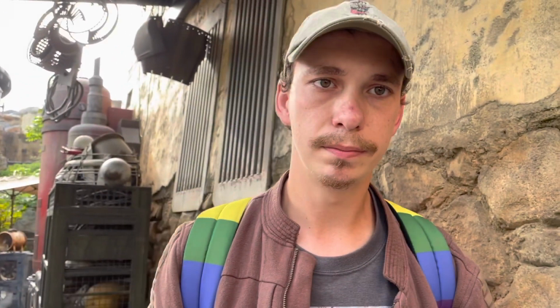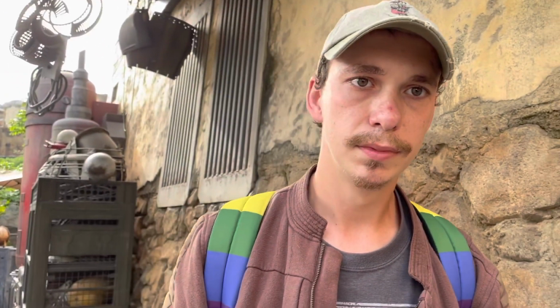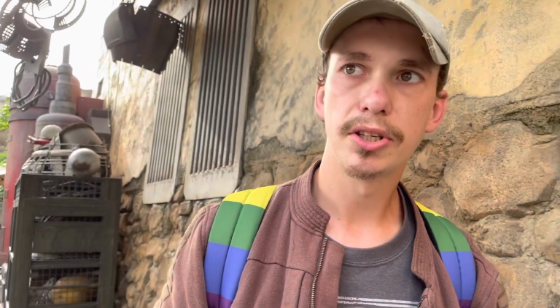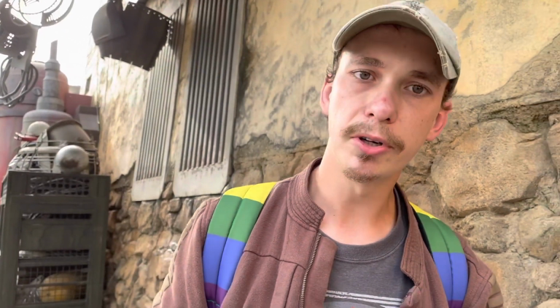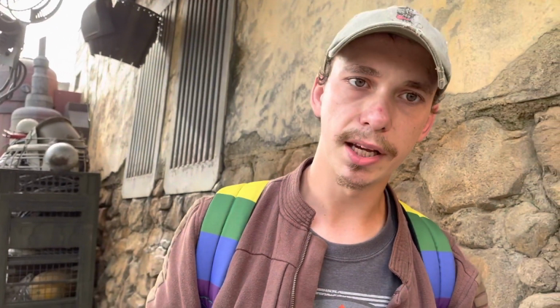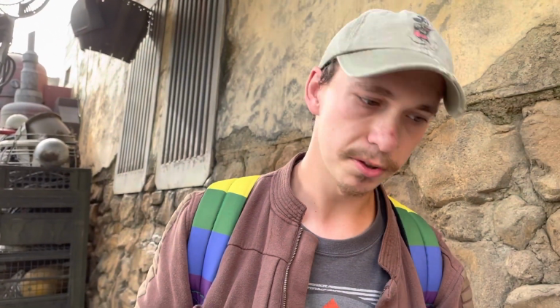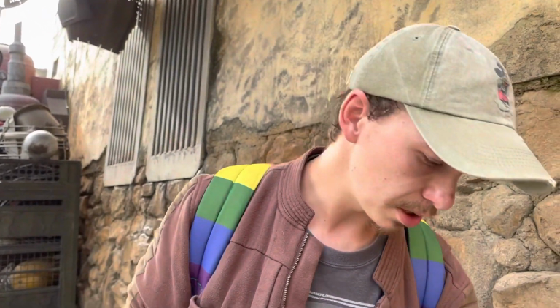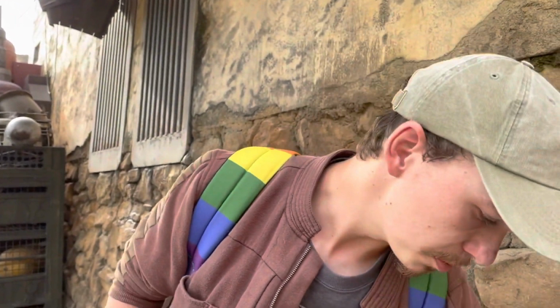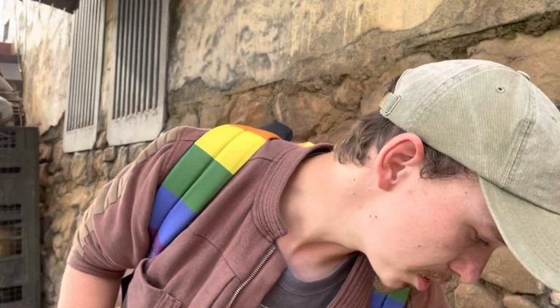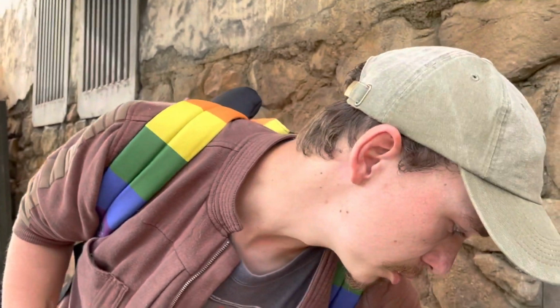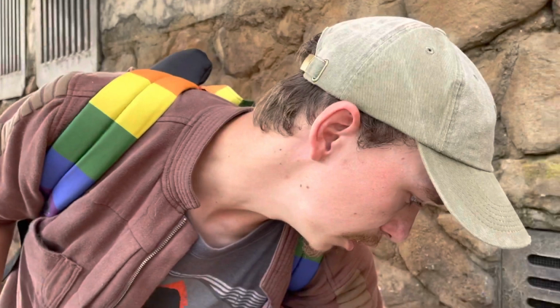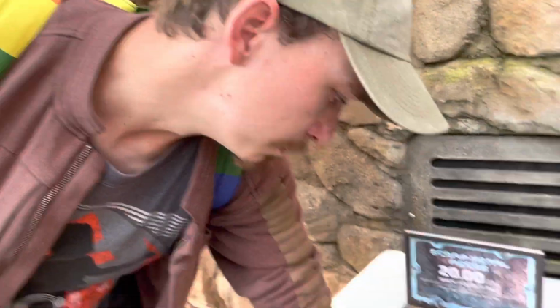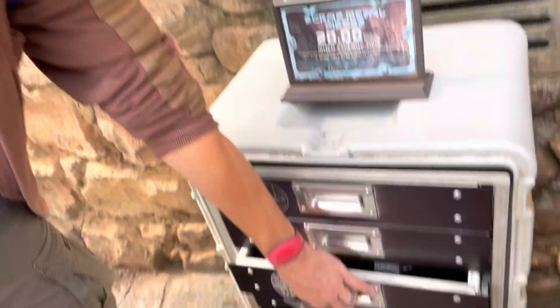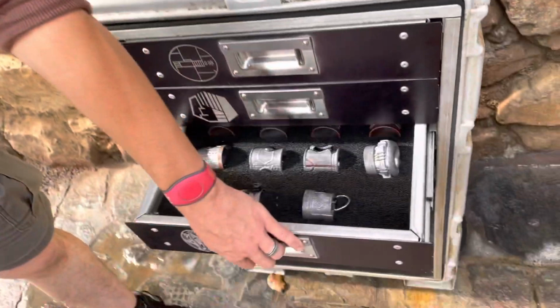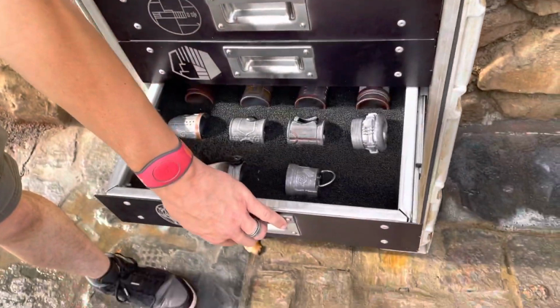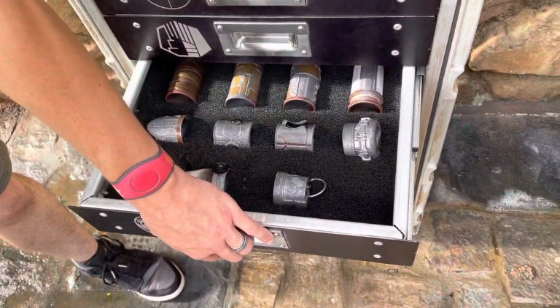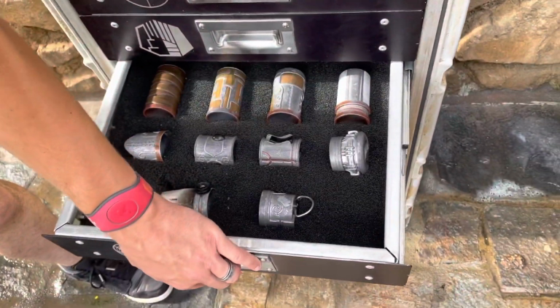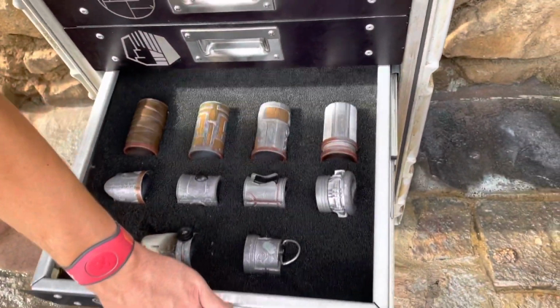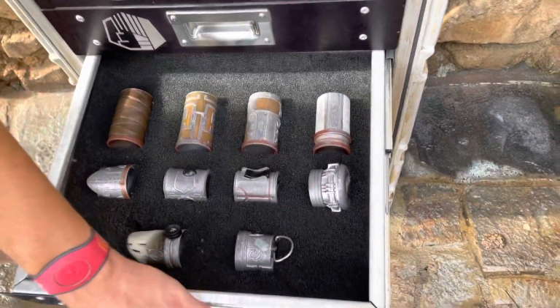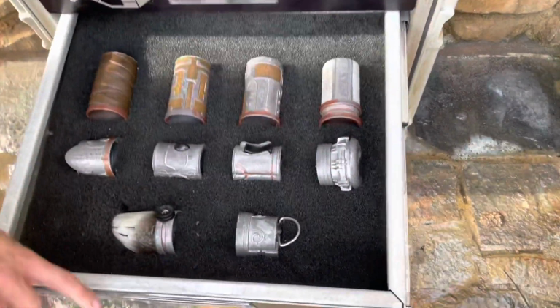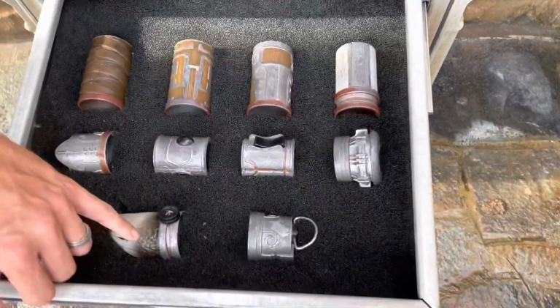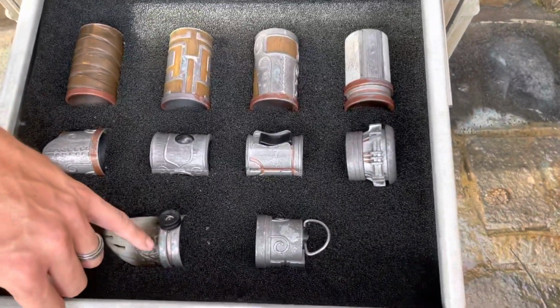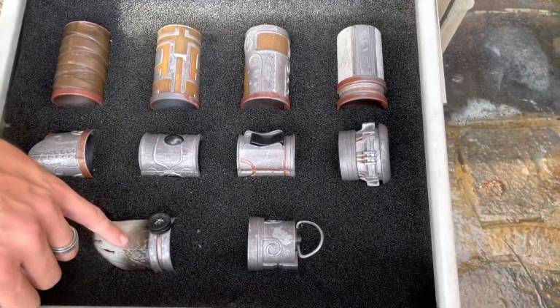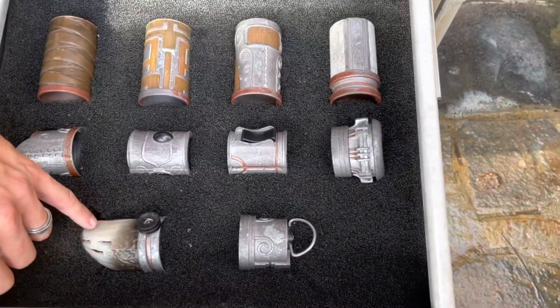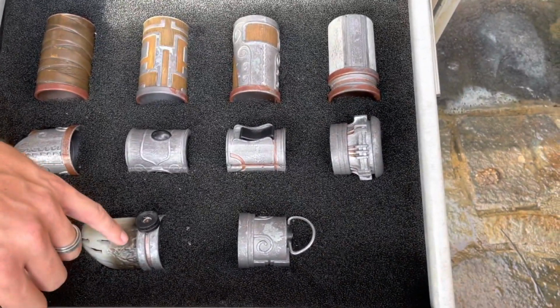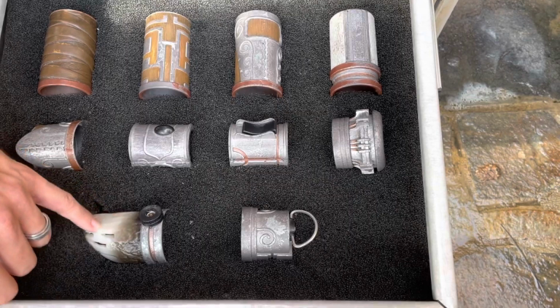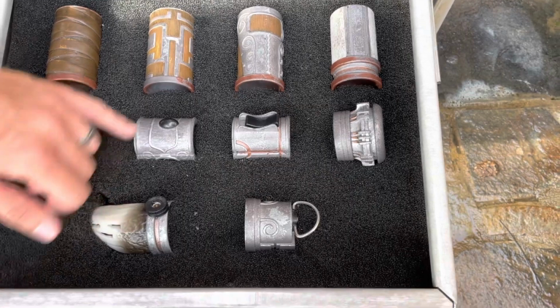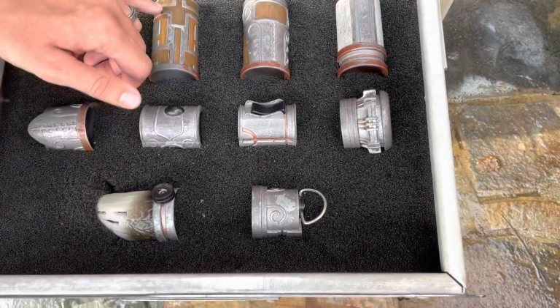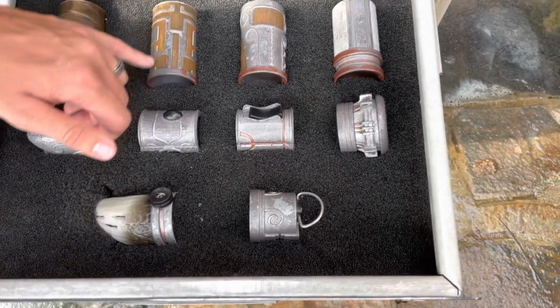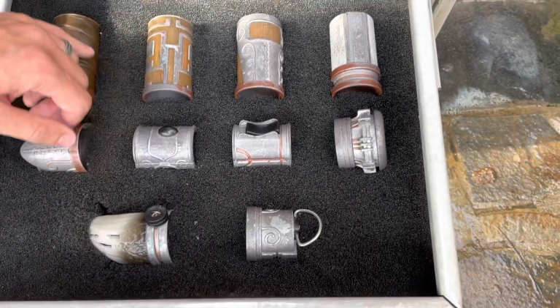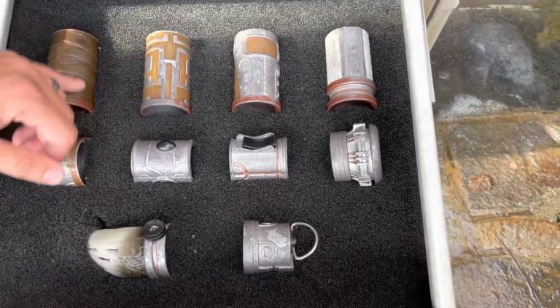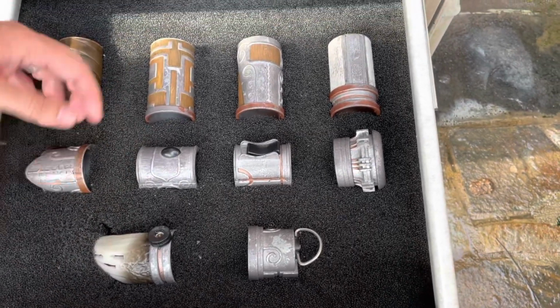I am going with Elemental Nature, which is this third drawer here. Based on their design, you can see a claw right here and a lot of wood and leather.